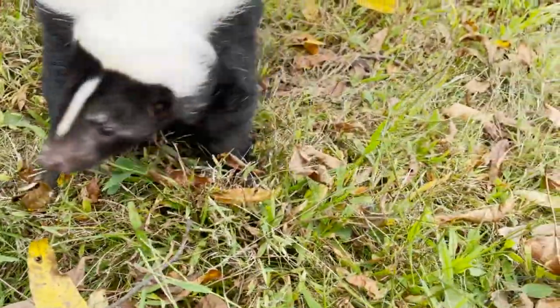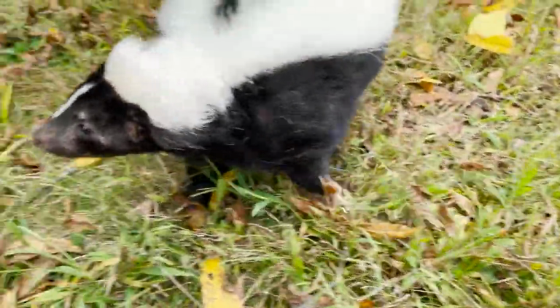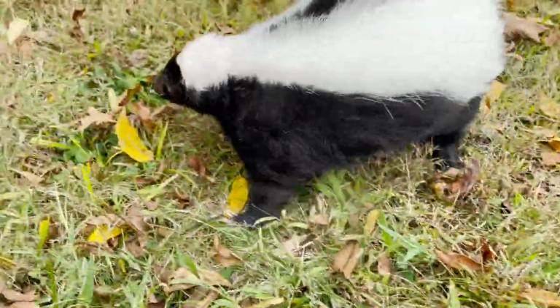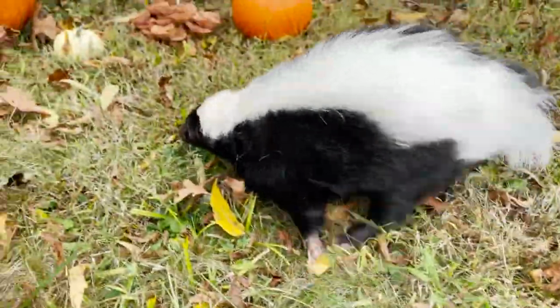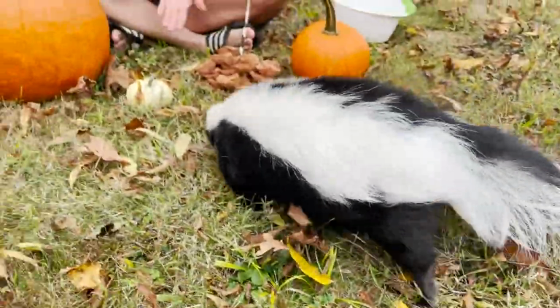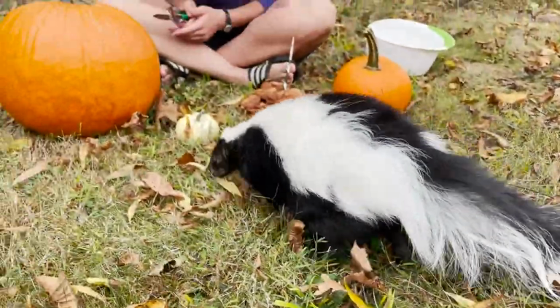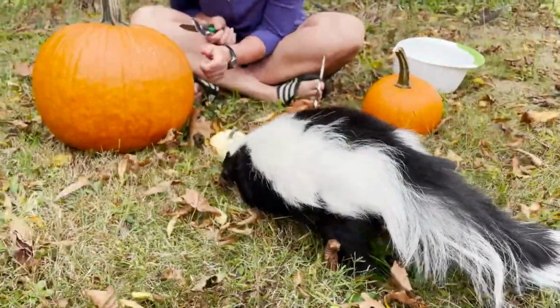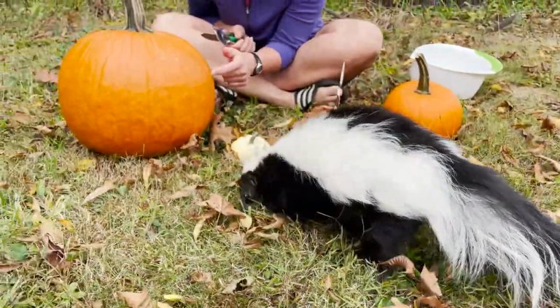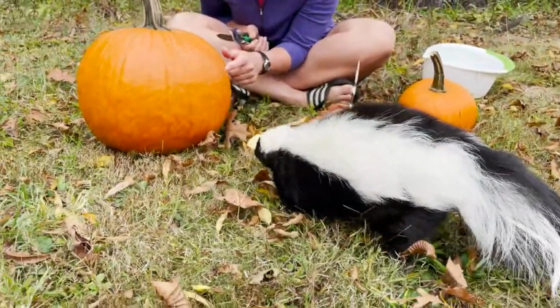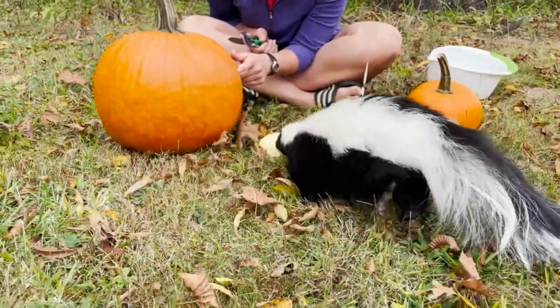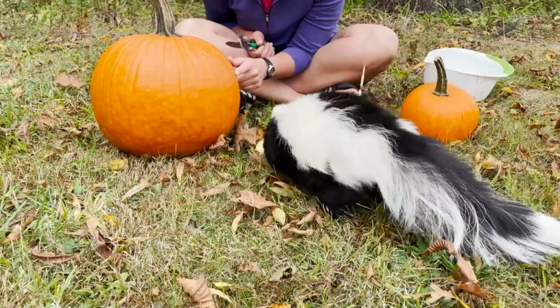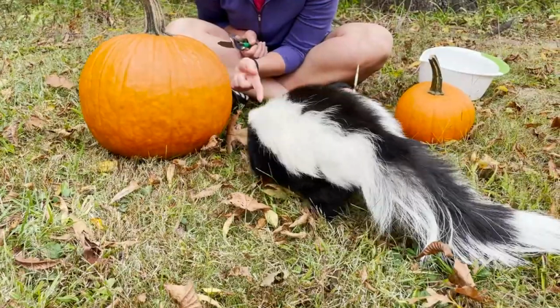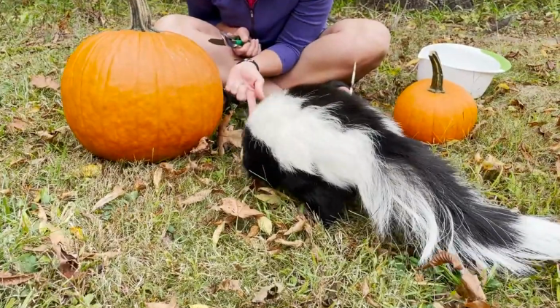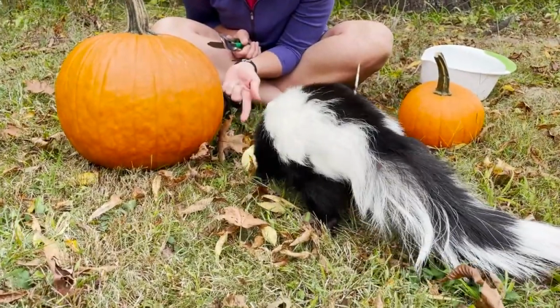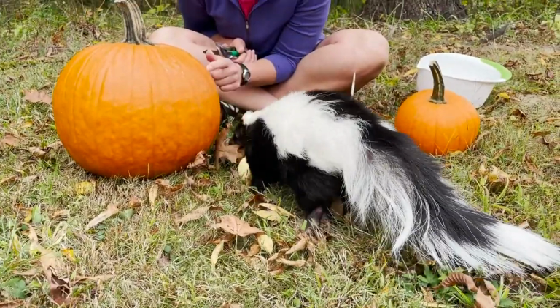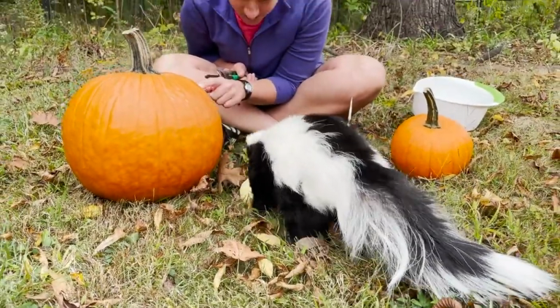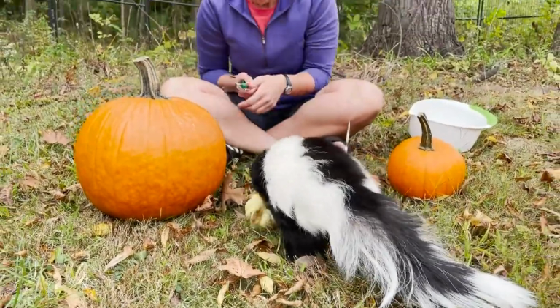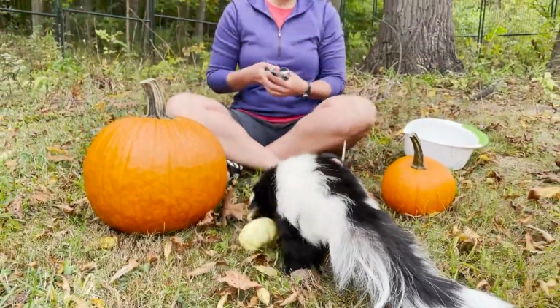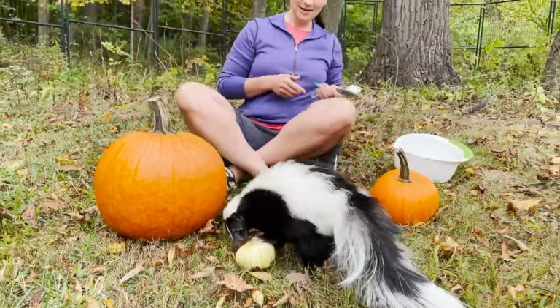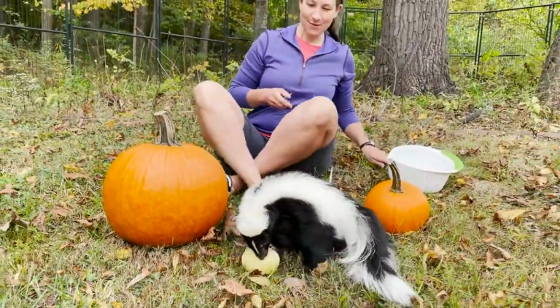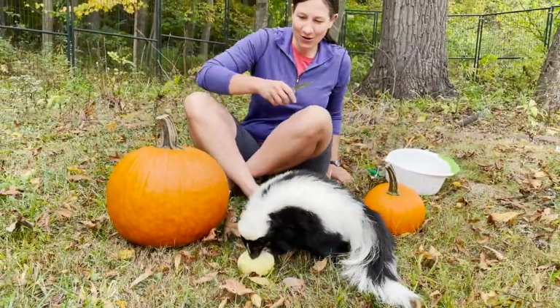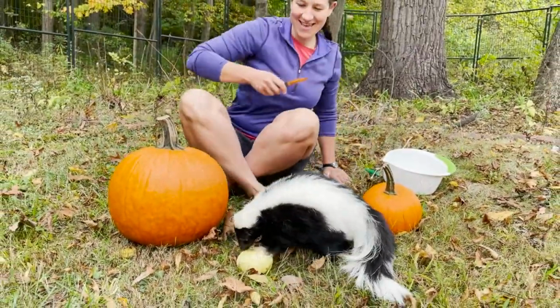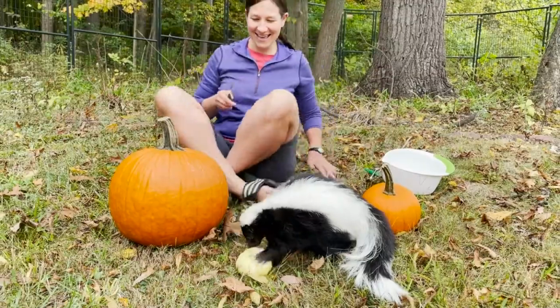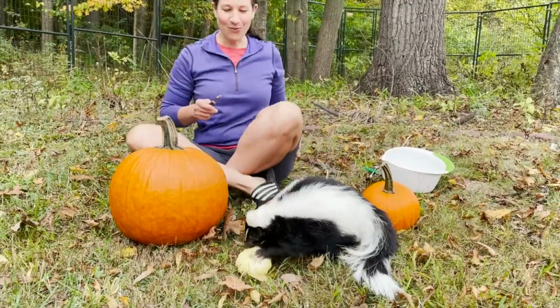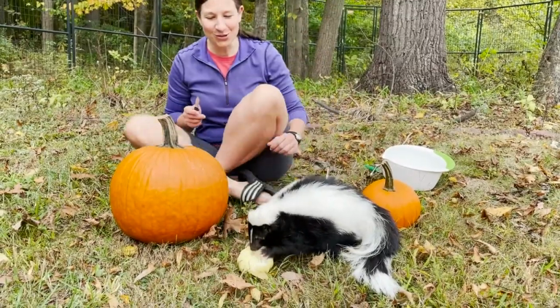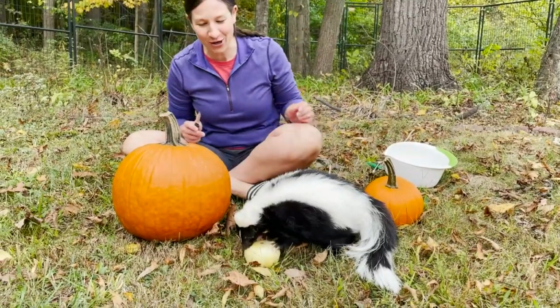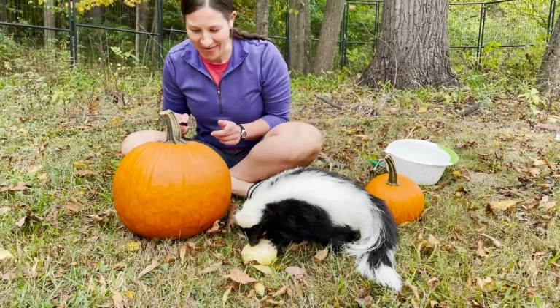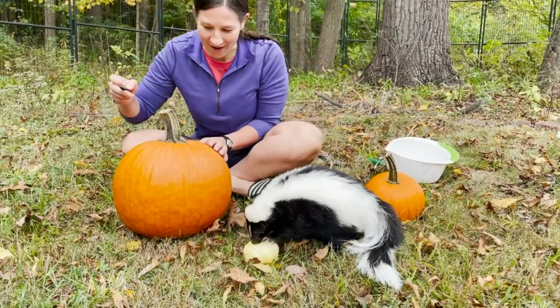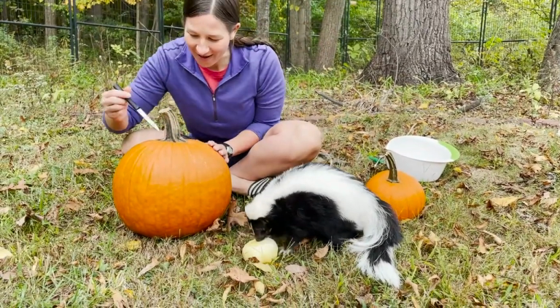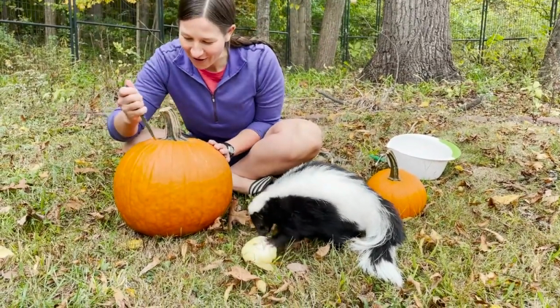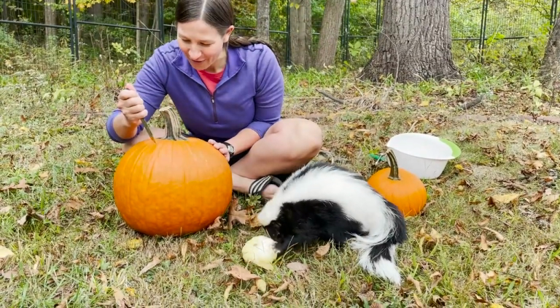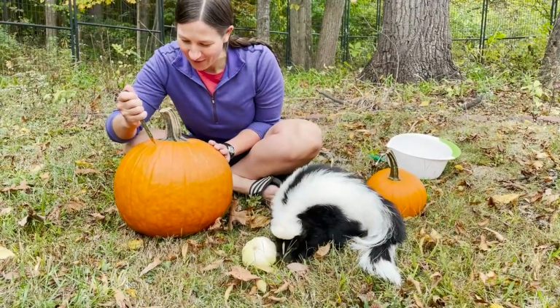Marvie, which pumpkin? Which one do you want? Do you want the big one? You want the little one? You want this one? Here Marv, maybe you'll get — oh yeah. Why don't you start carving that one while I carve this one.